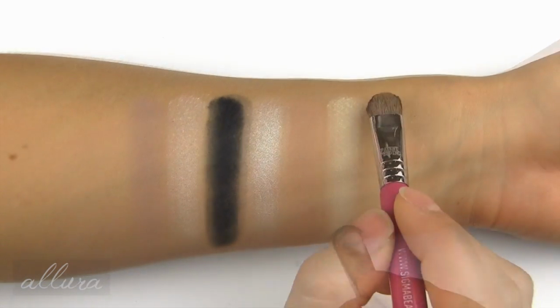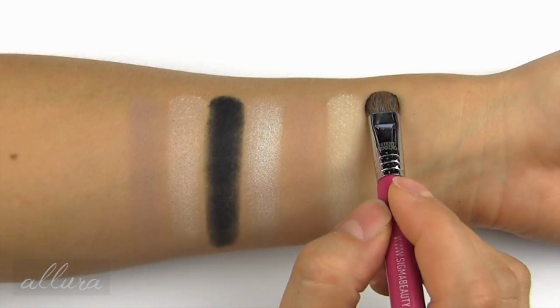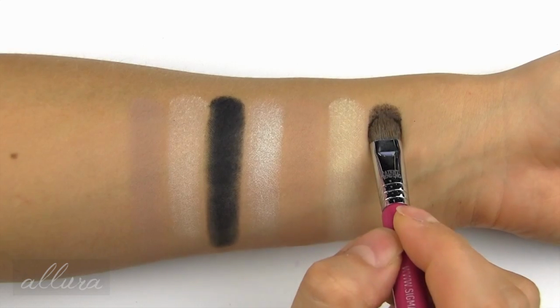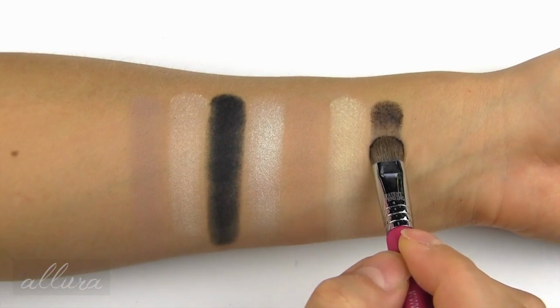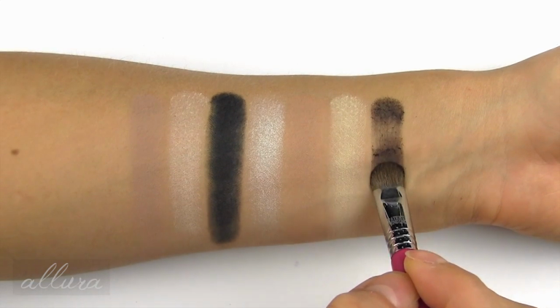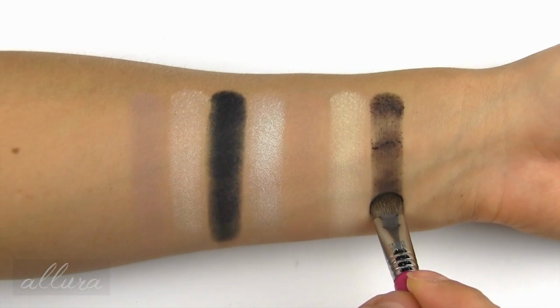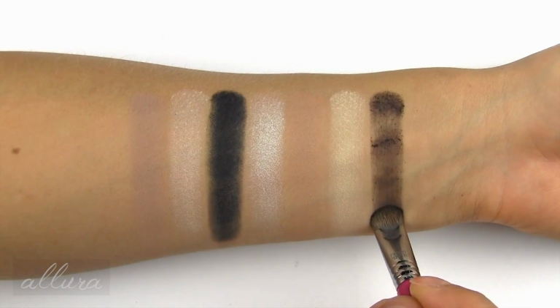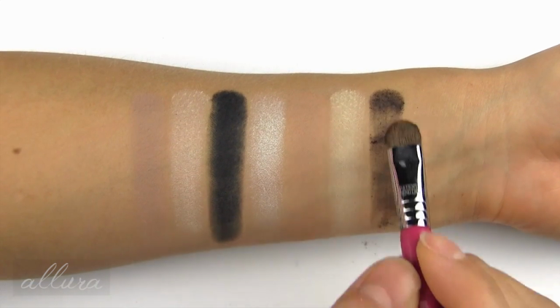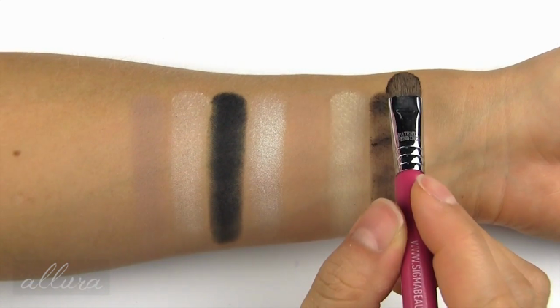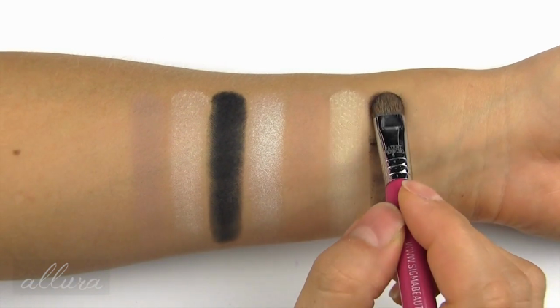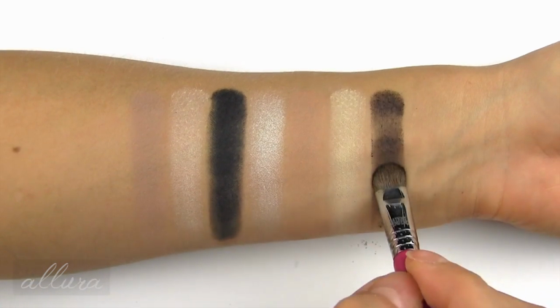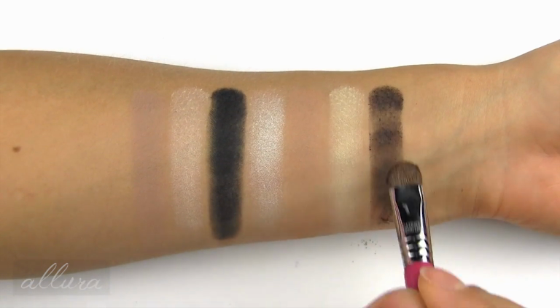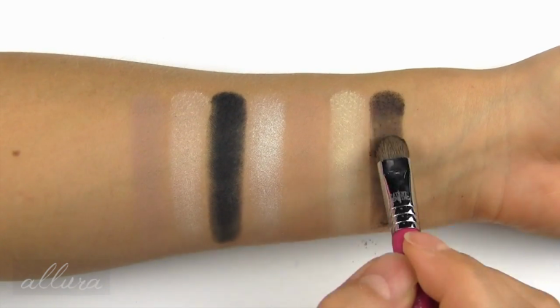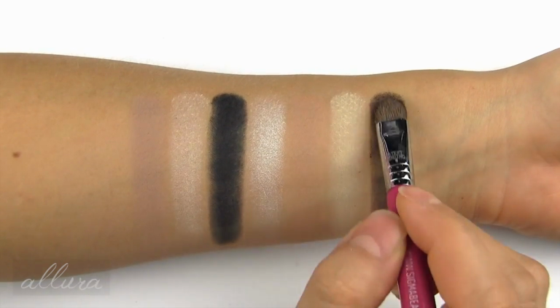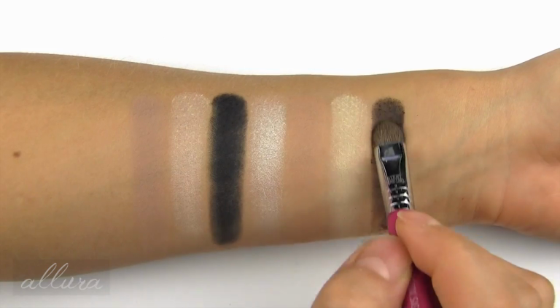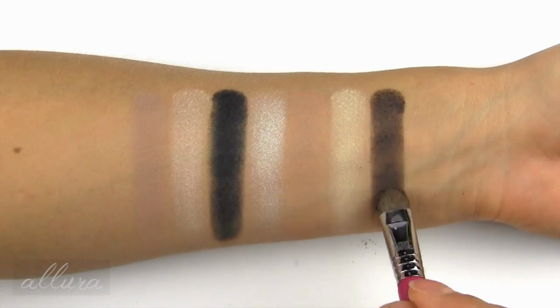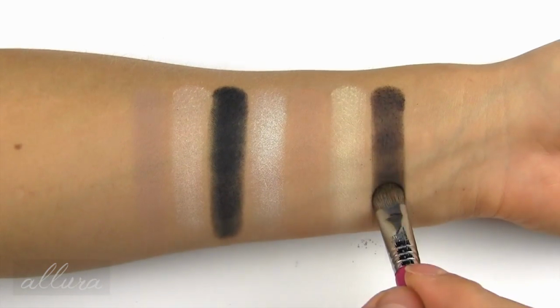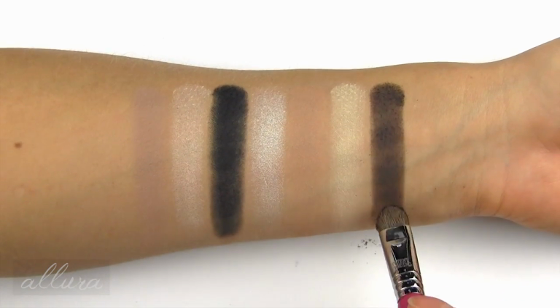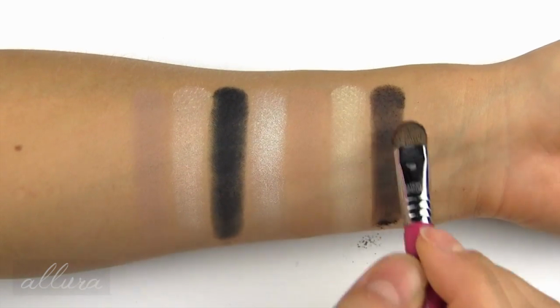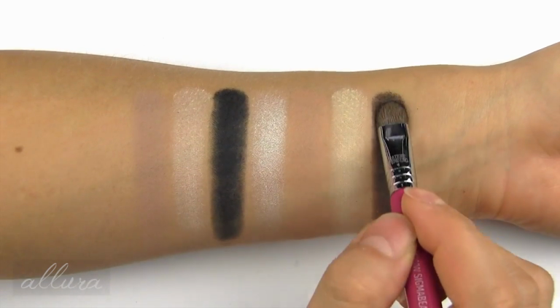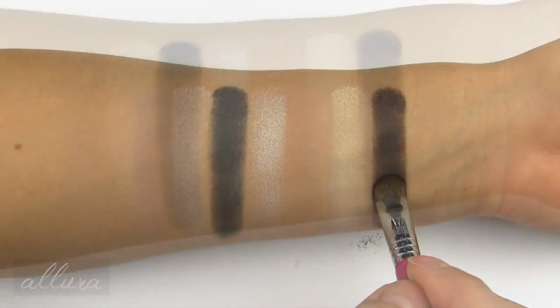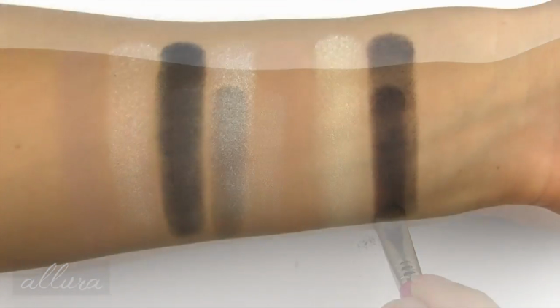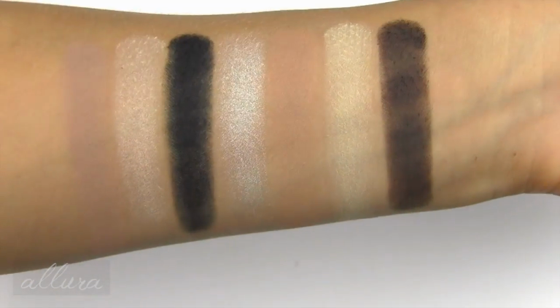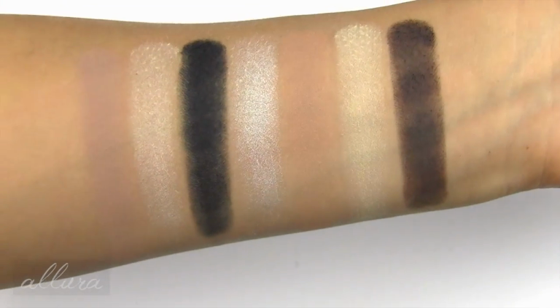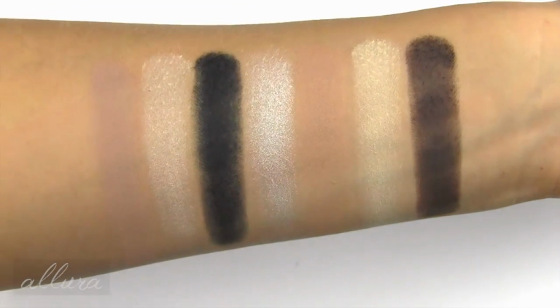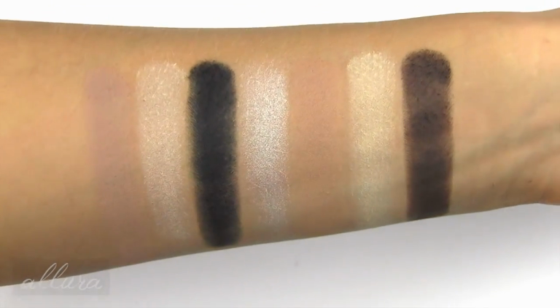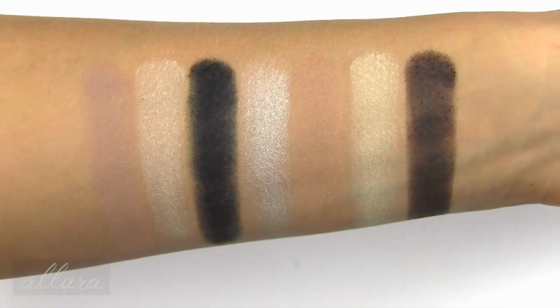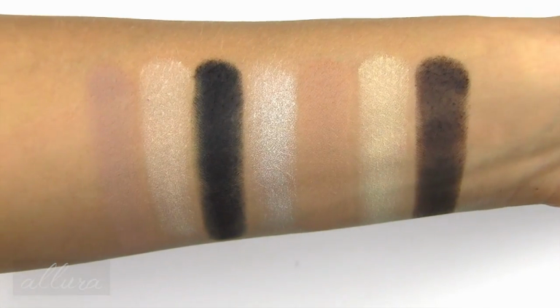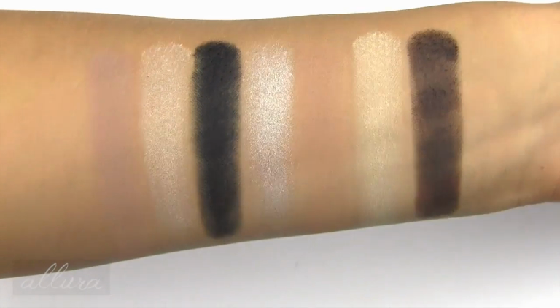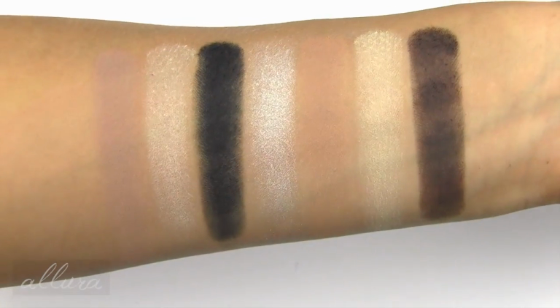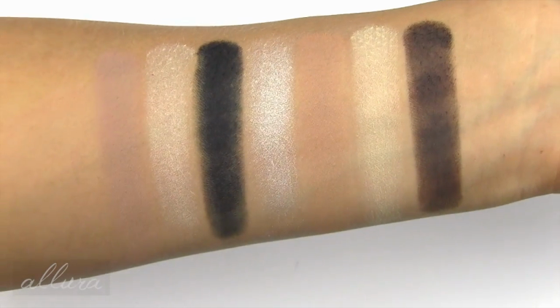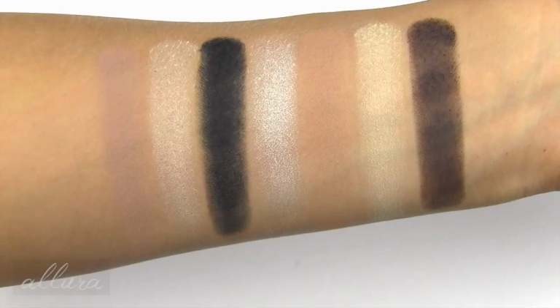Molder is a matte butter yellow. And Vox is a chocolate brown, also with a matte finish. Here are the six shades that are in the center of the palette.